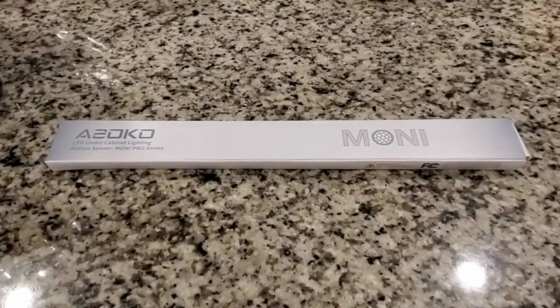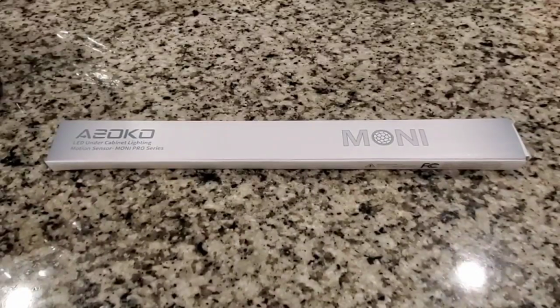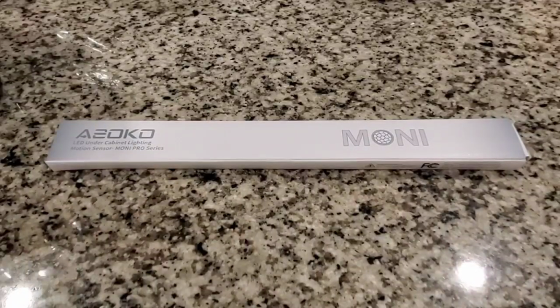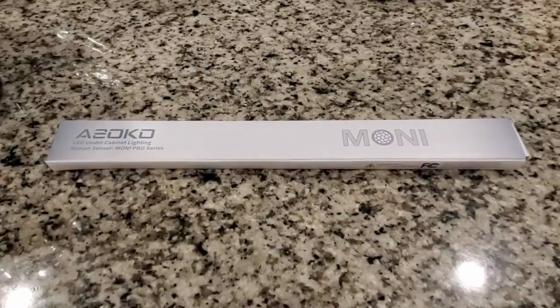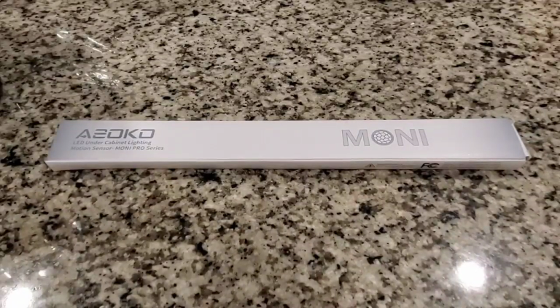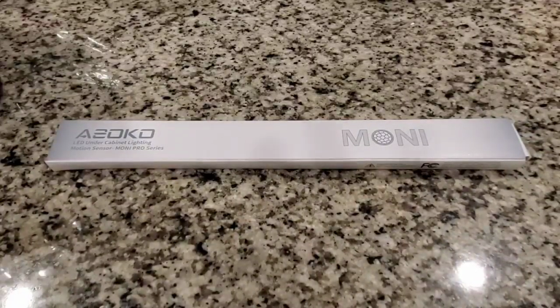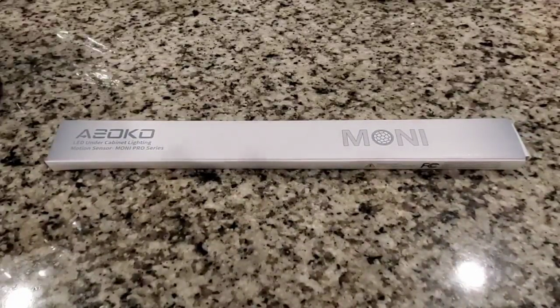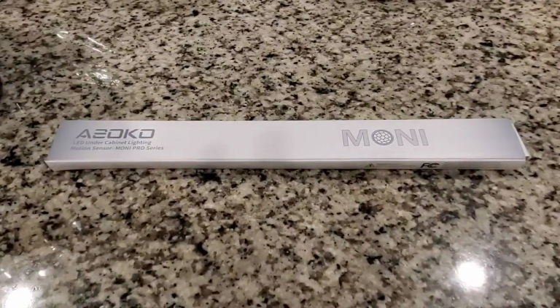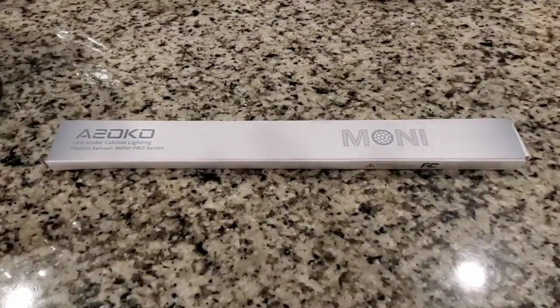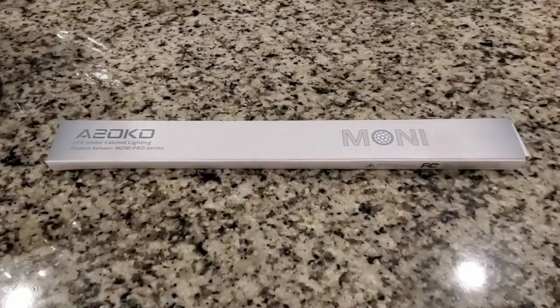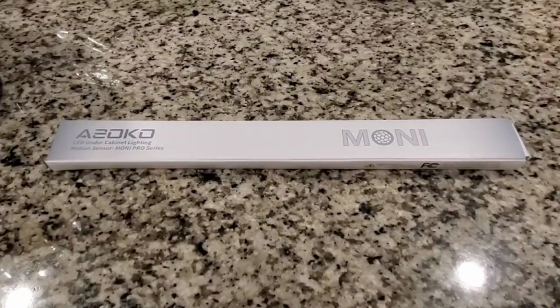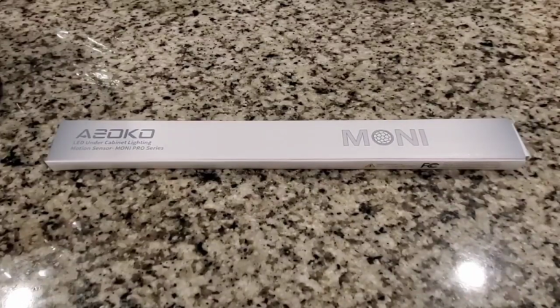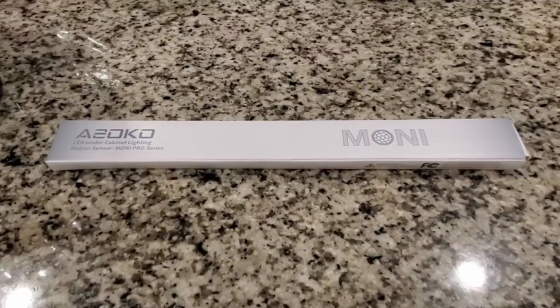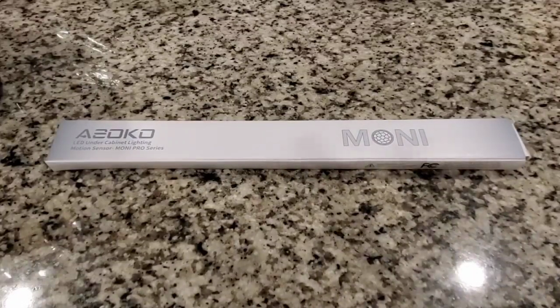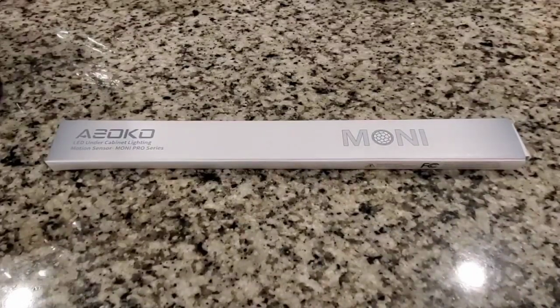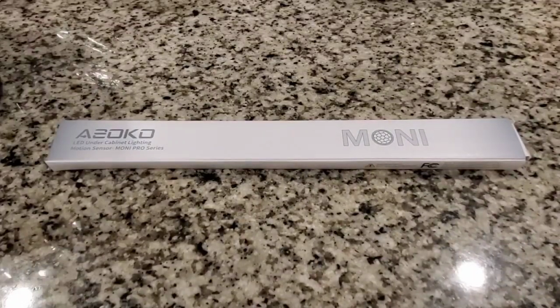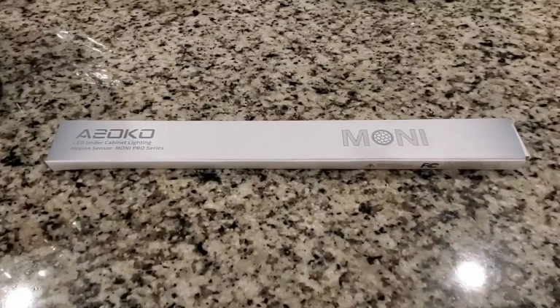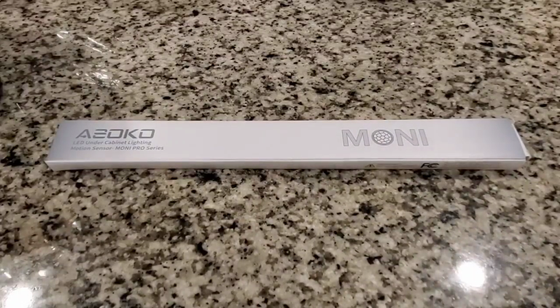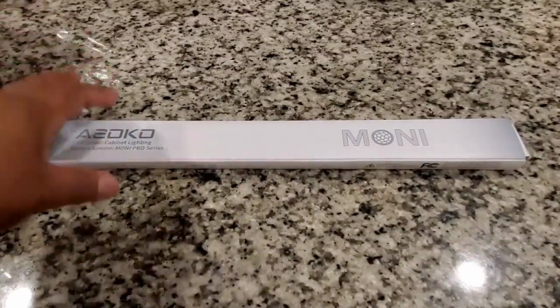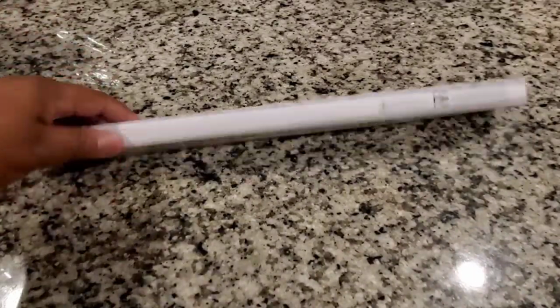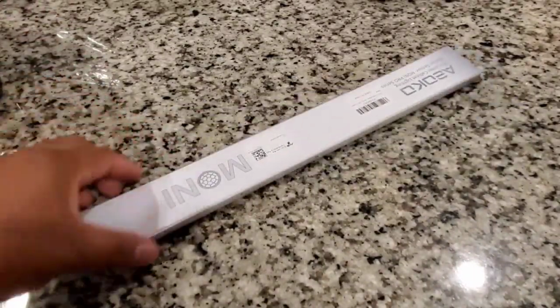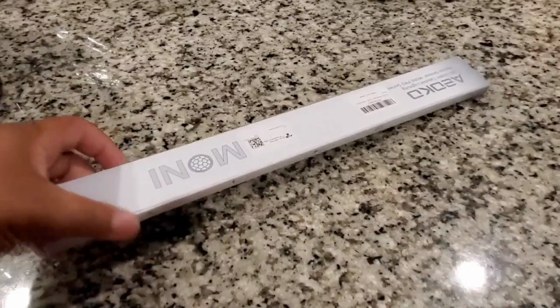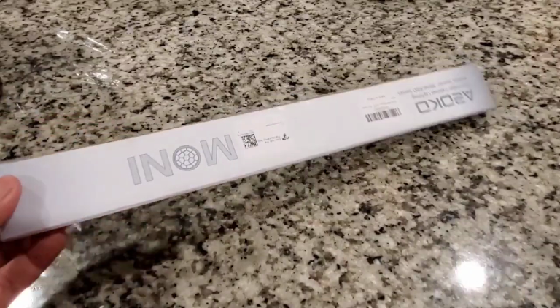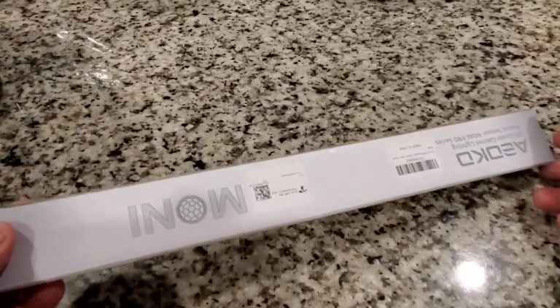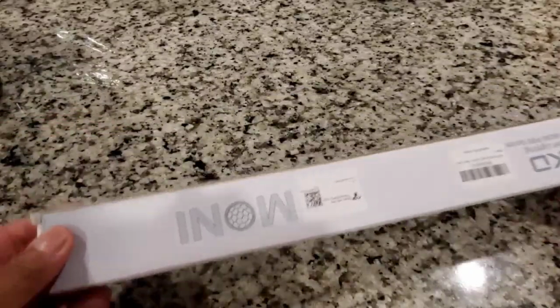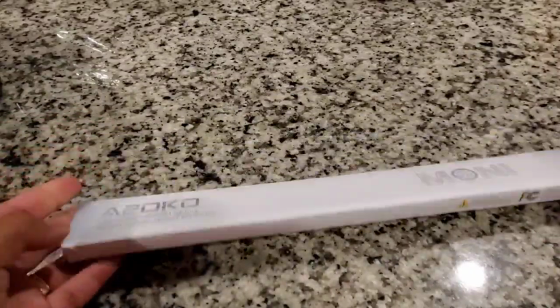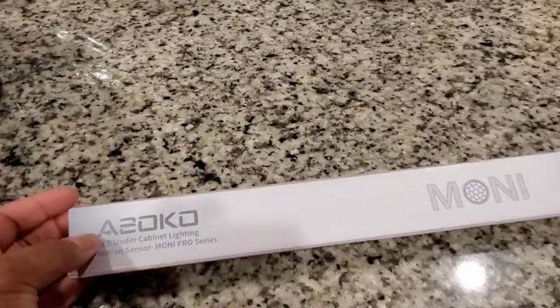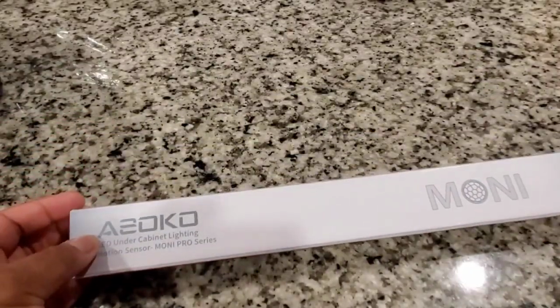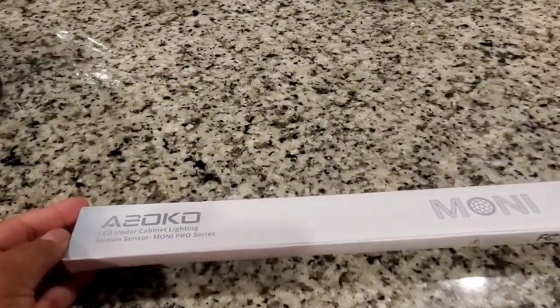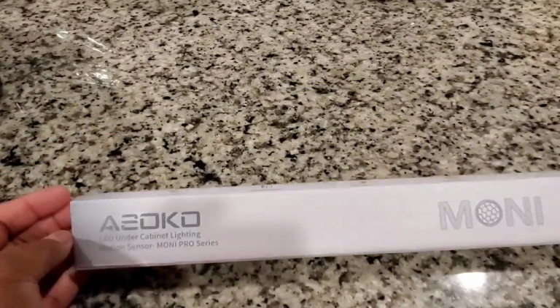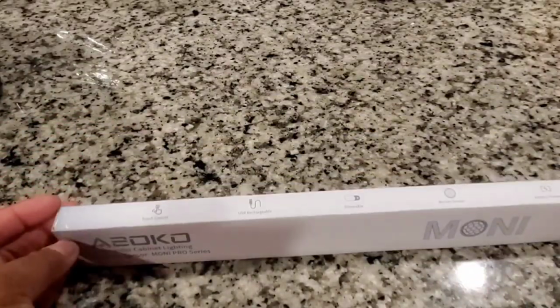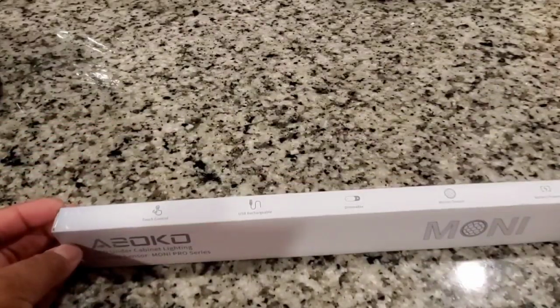Hey y'all, in today's video we will be reviewing an Asoko under the cabinet light. Thank you Asoko for sponsoring today's video. Let's go ahead and get into the details about this light.